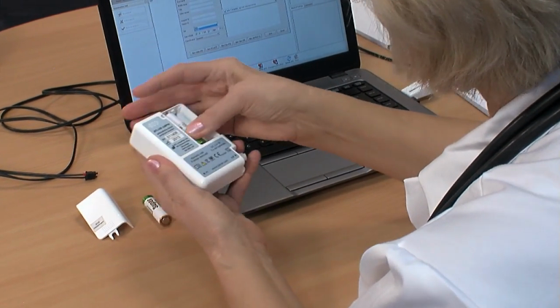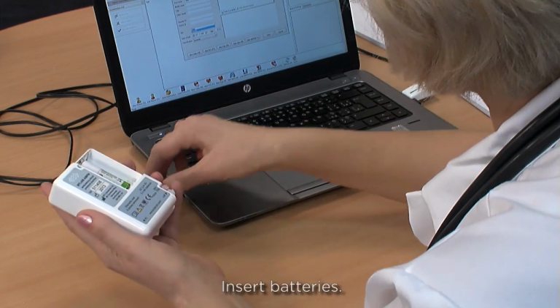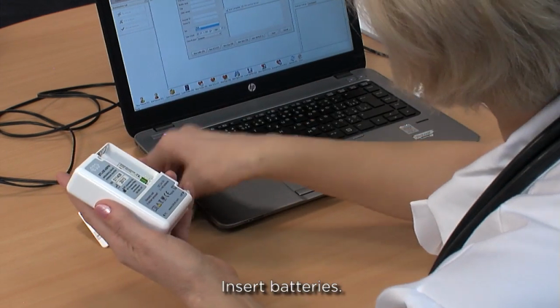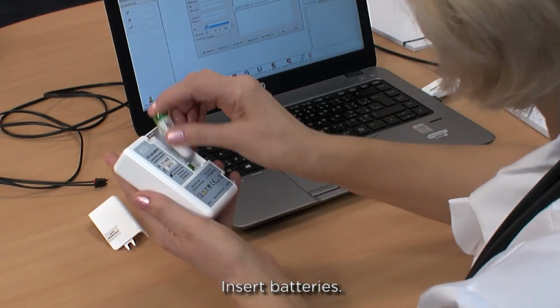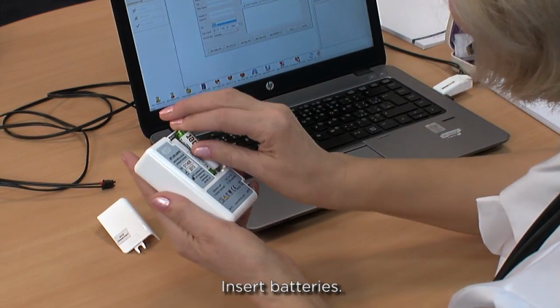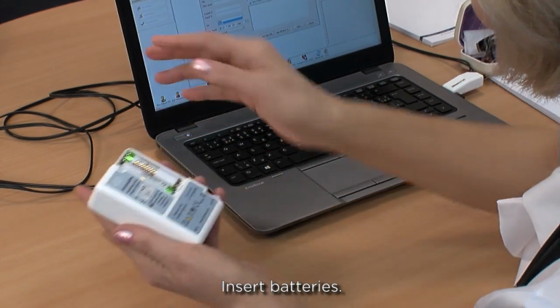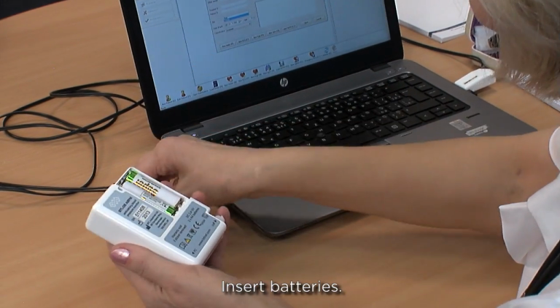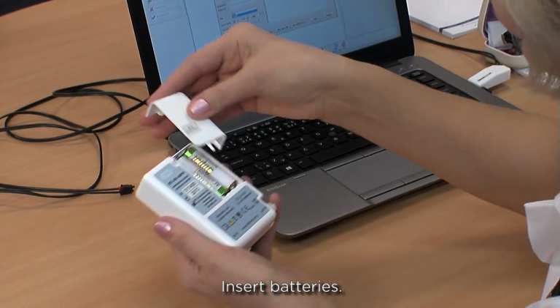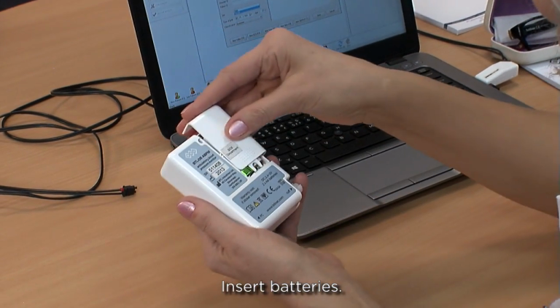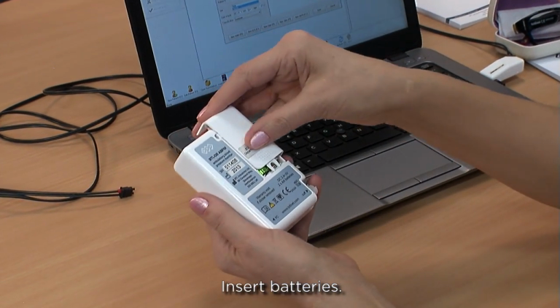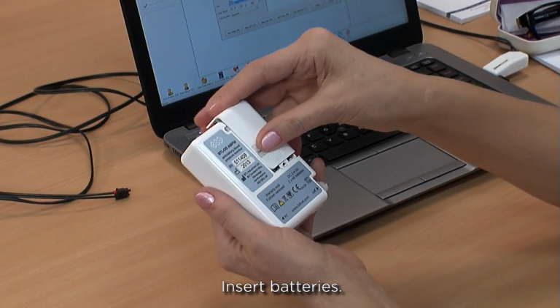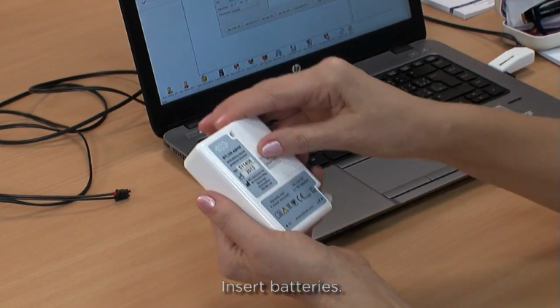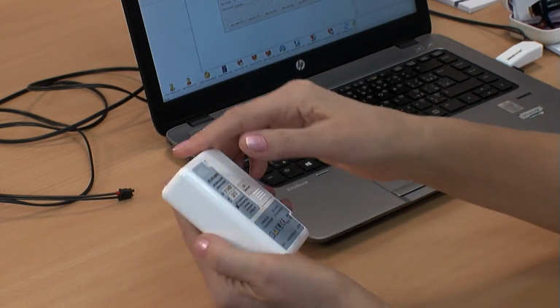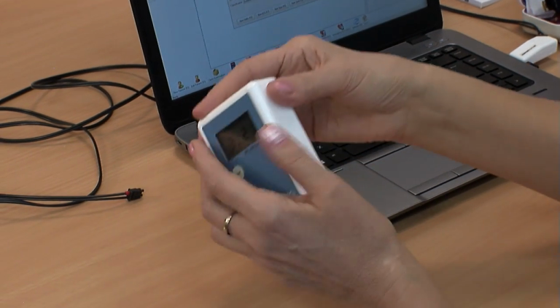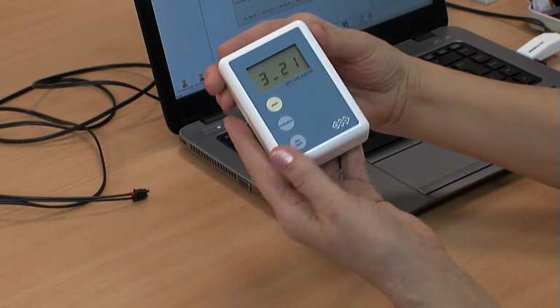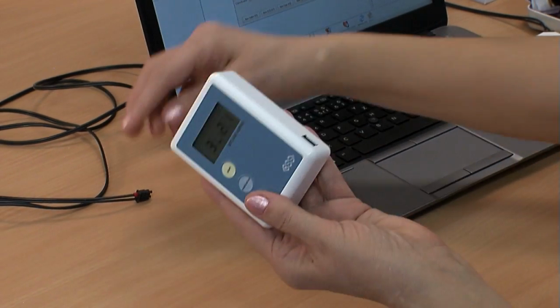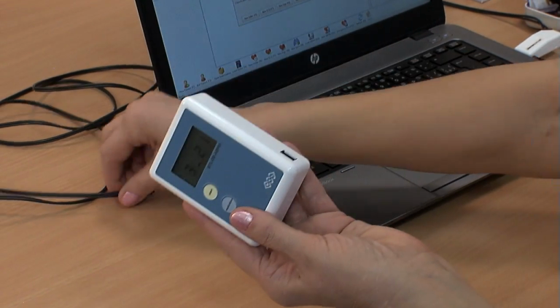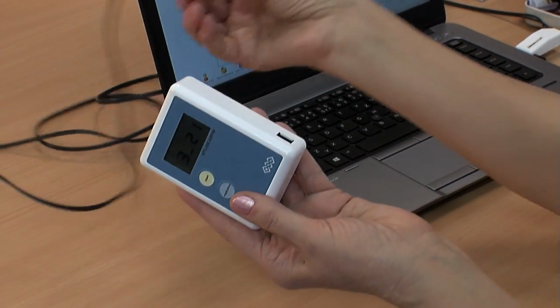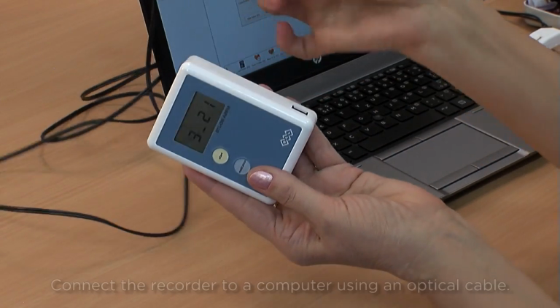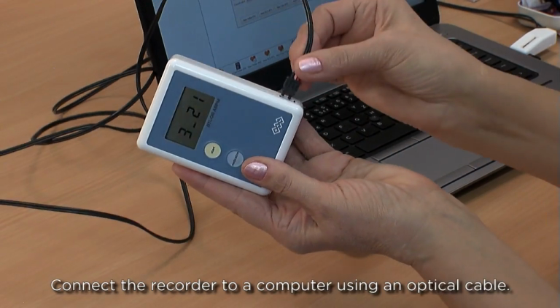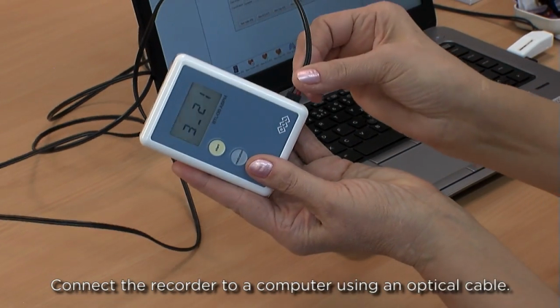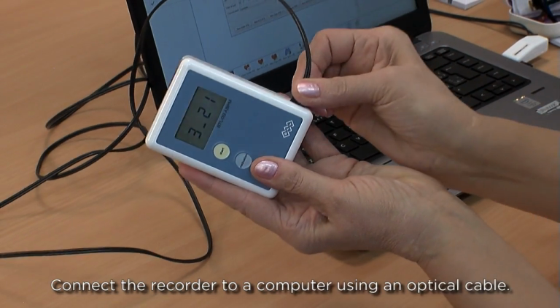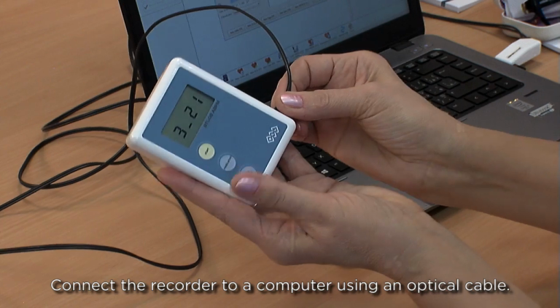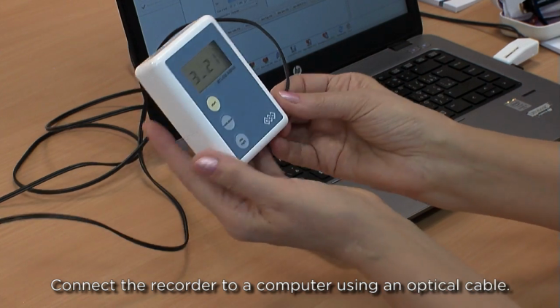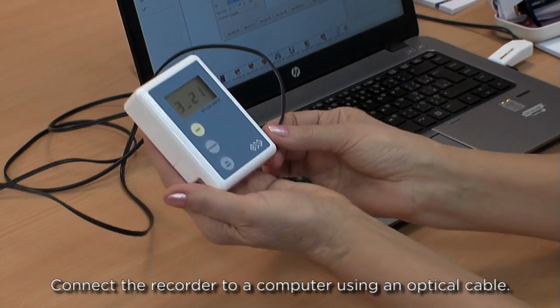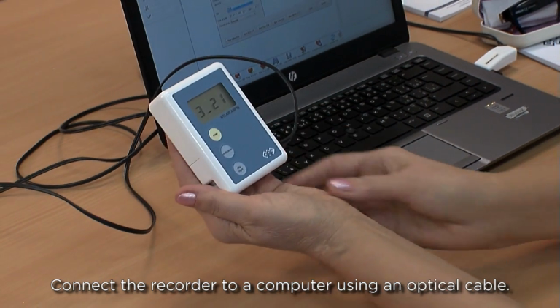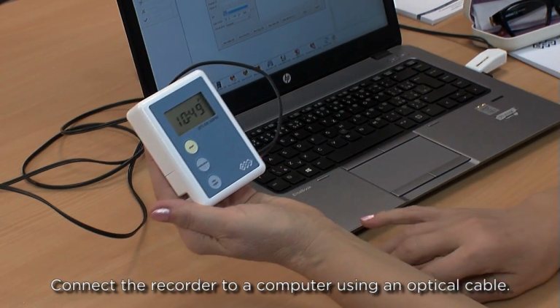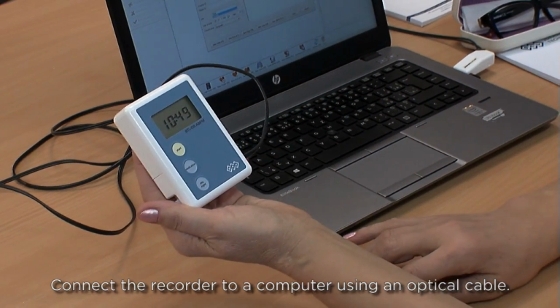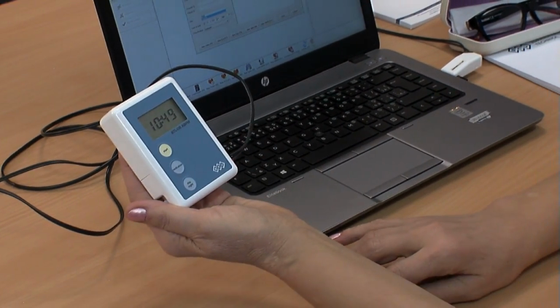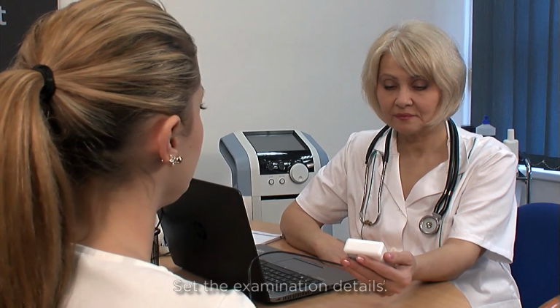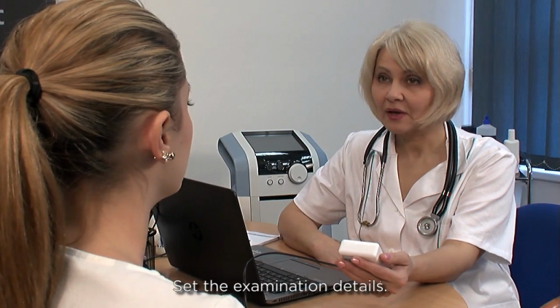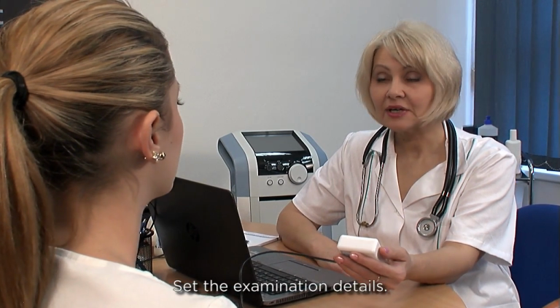Insert batteries into the recorder. Then connect the recorder to a computer using an optical cable and set the examination details.